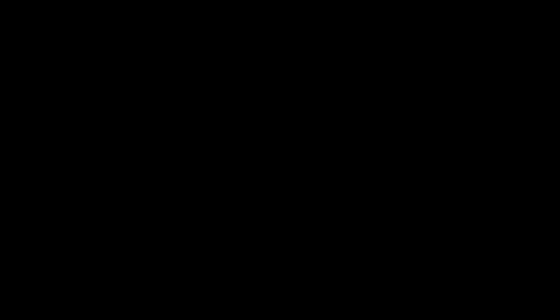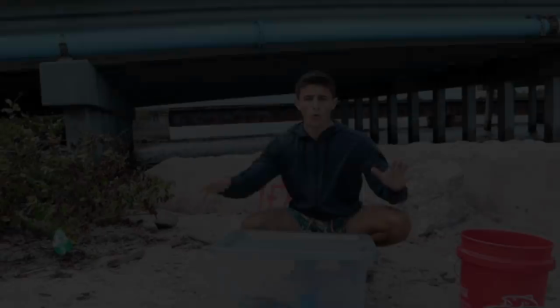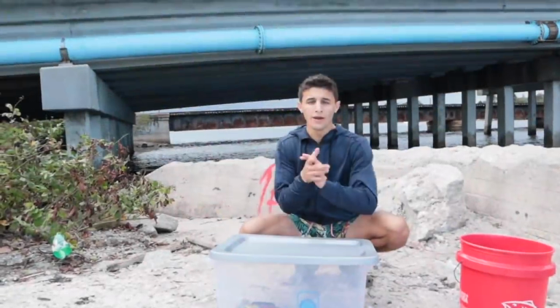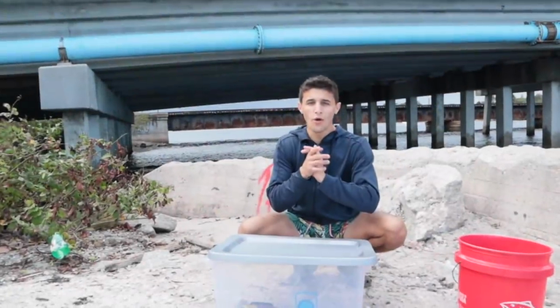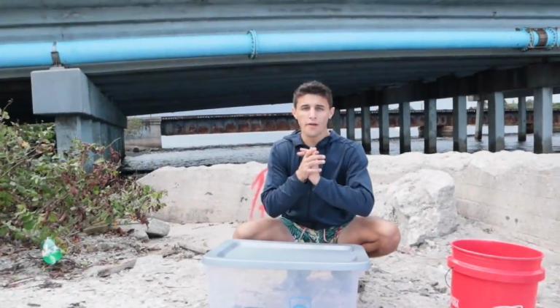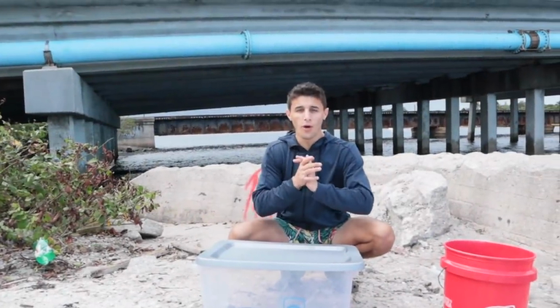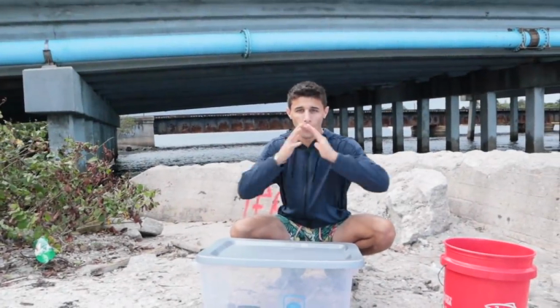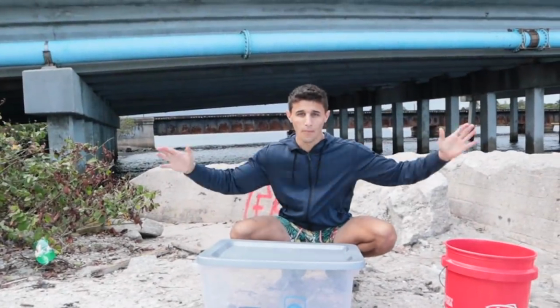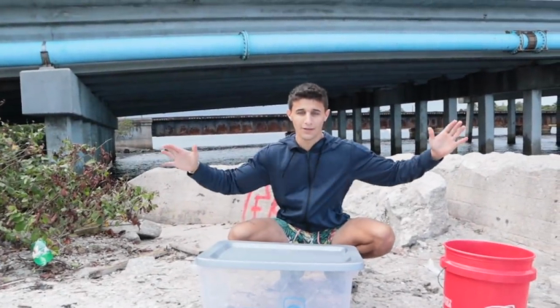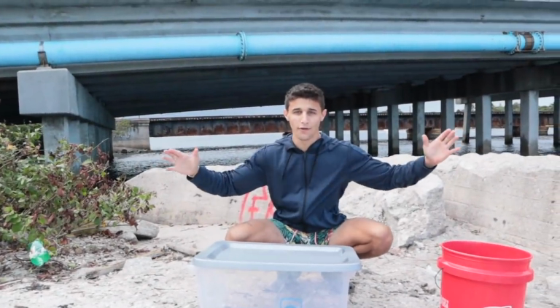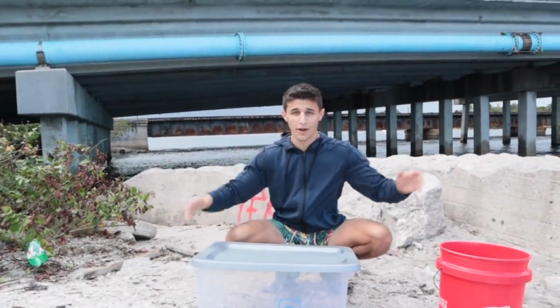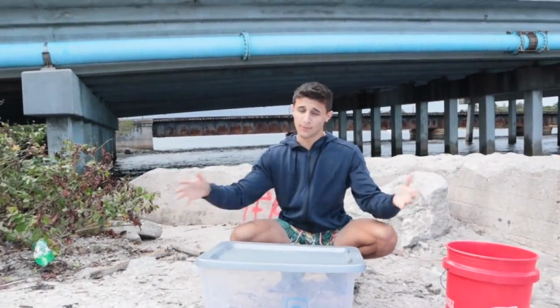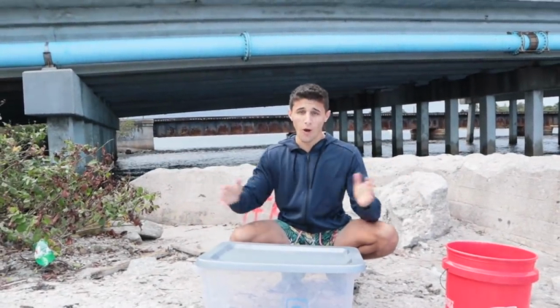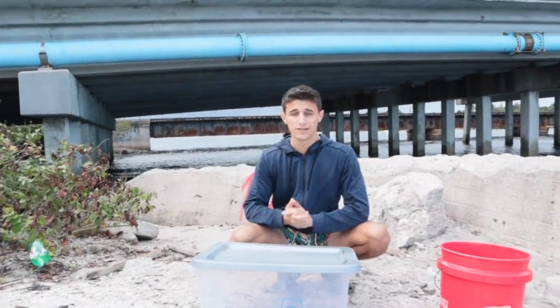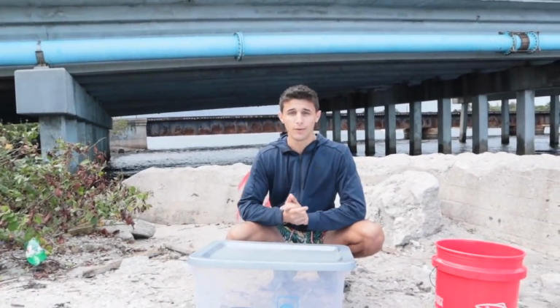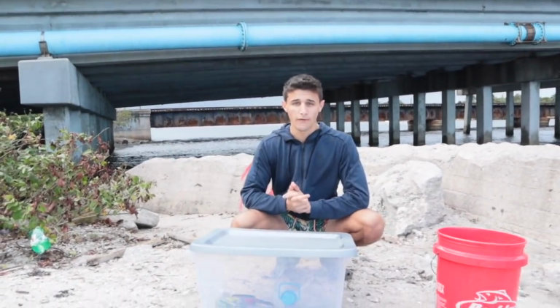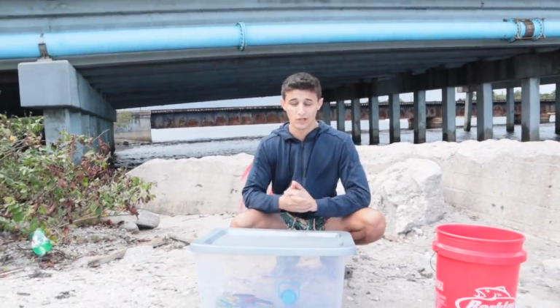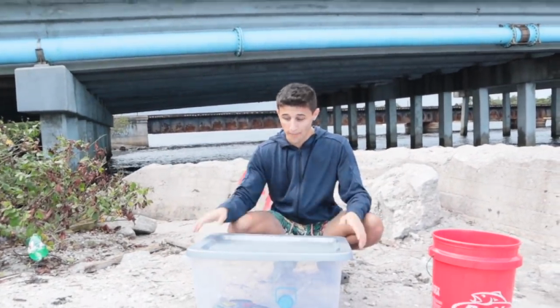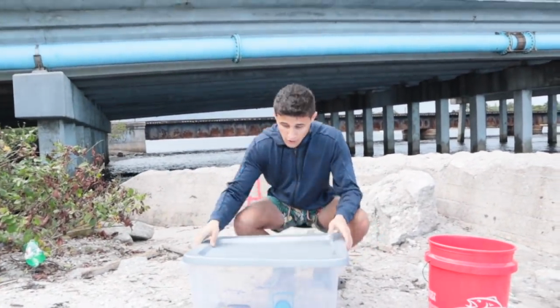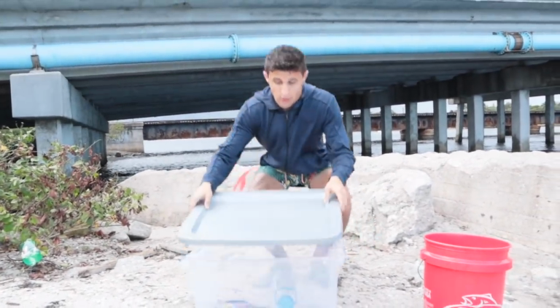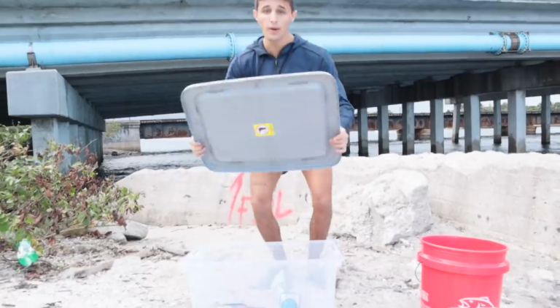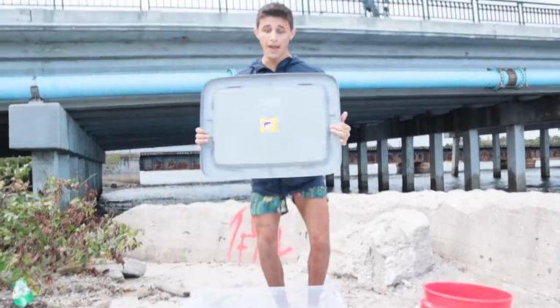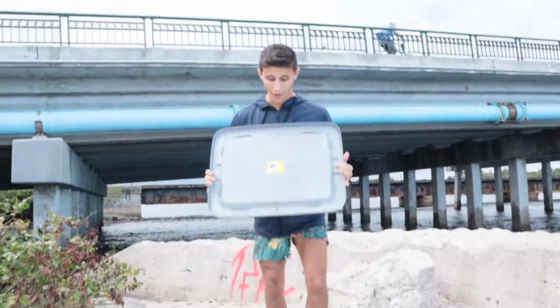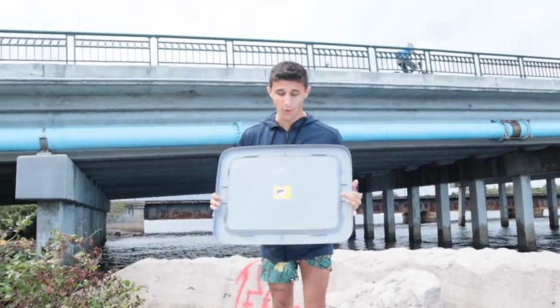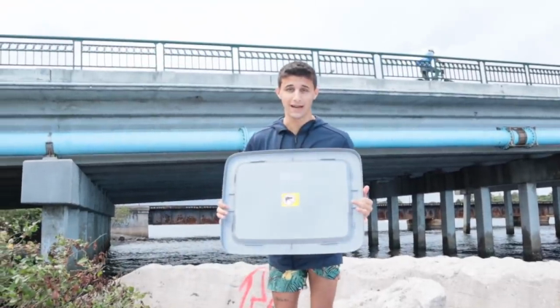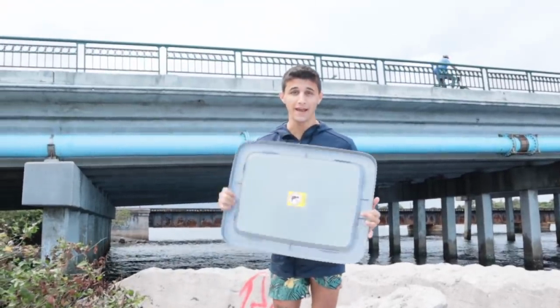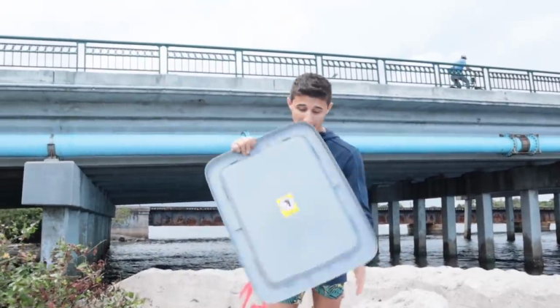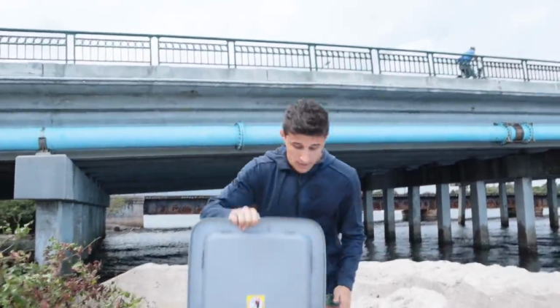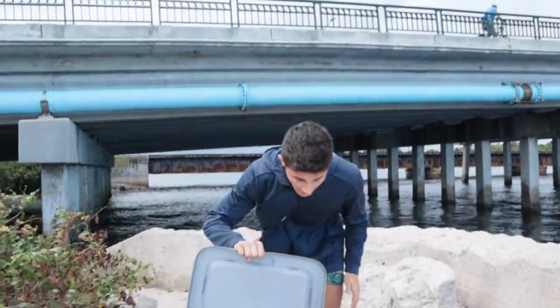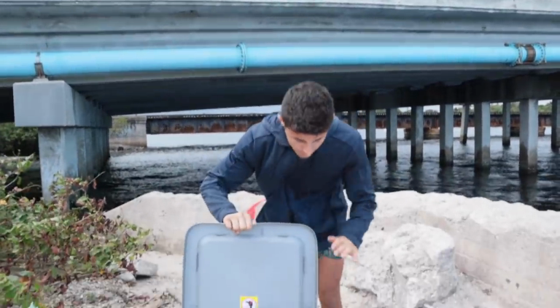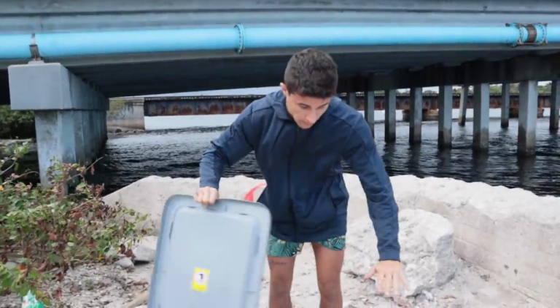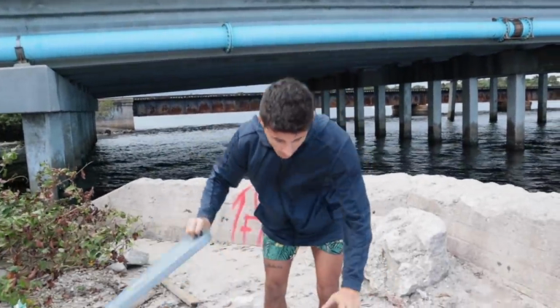What is going on everyone? Welcome back to another video. It's been a while since we've done a fish trap, so we're doing another one today and it's gonna be absolutely epic.